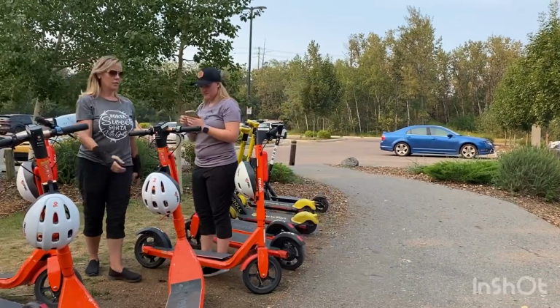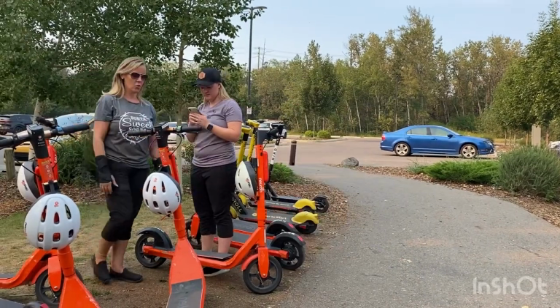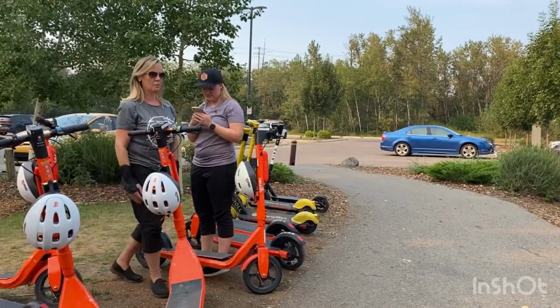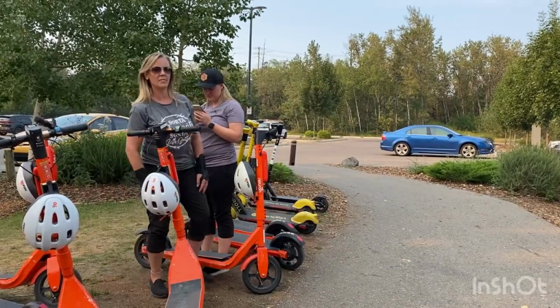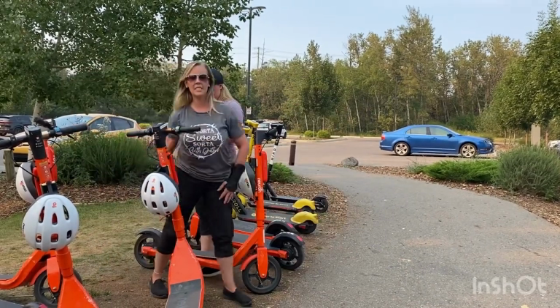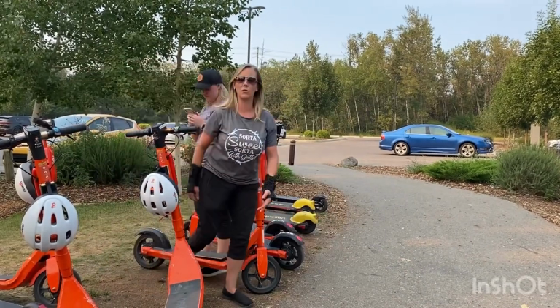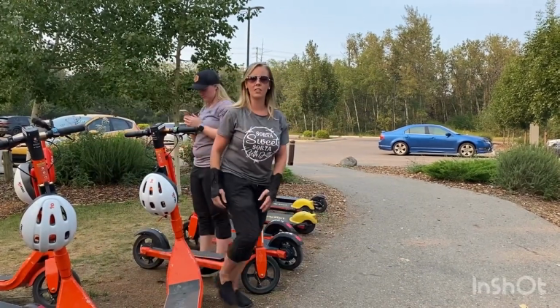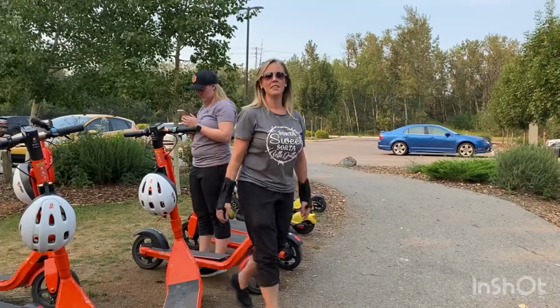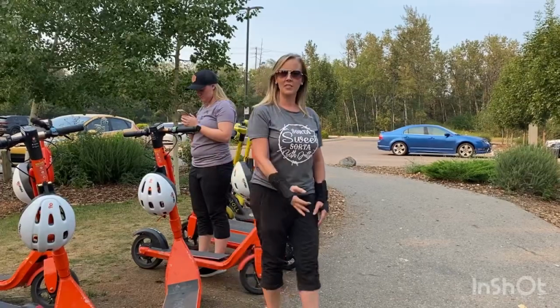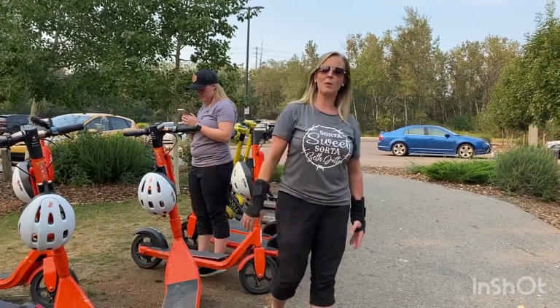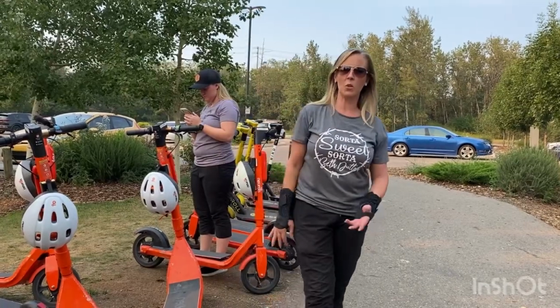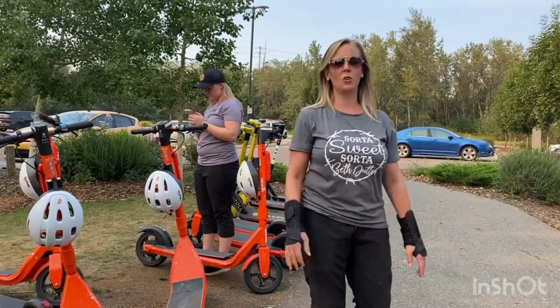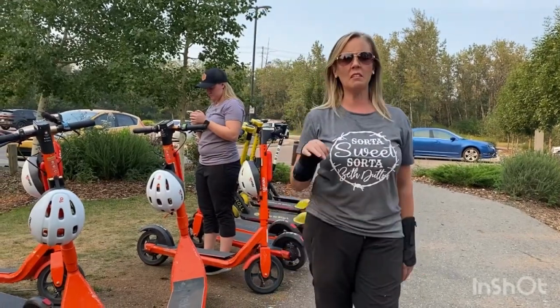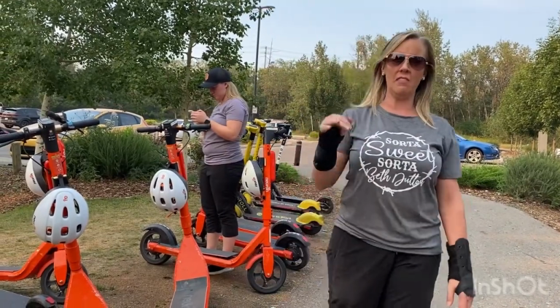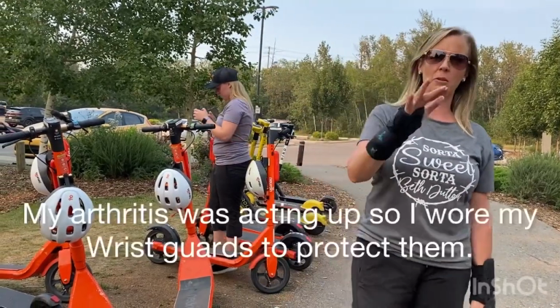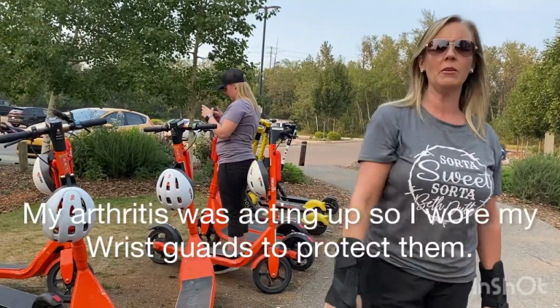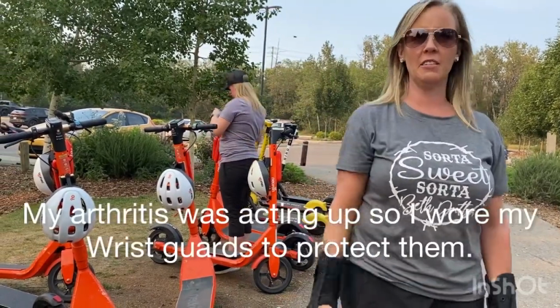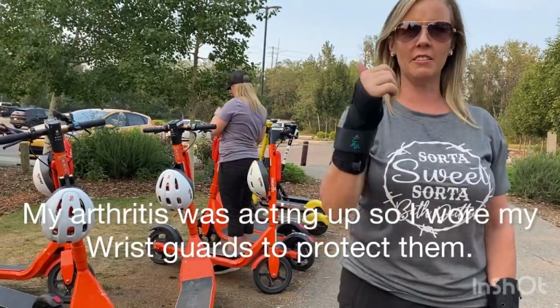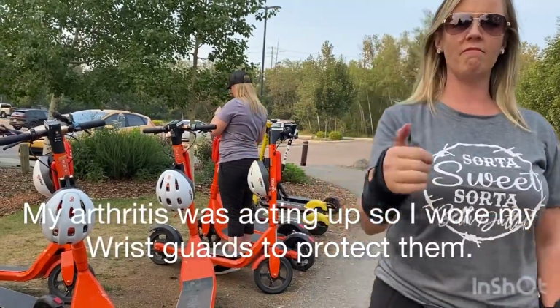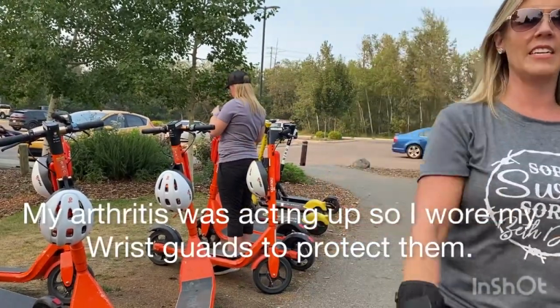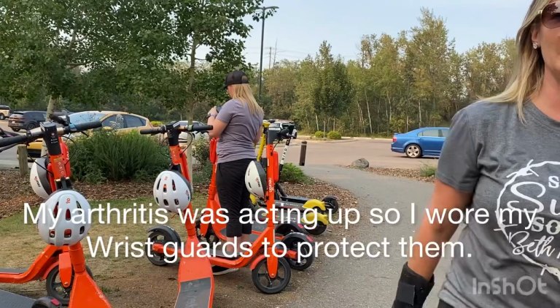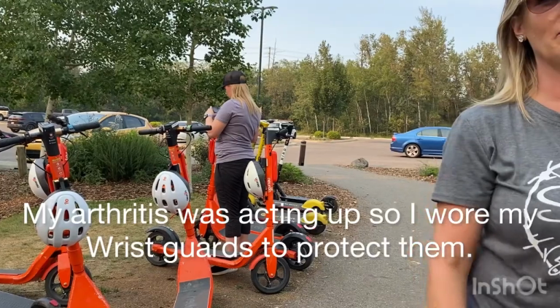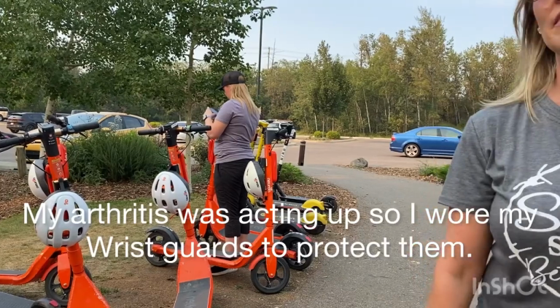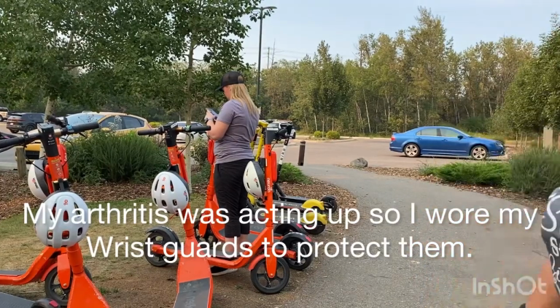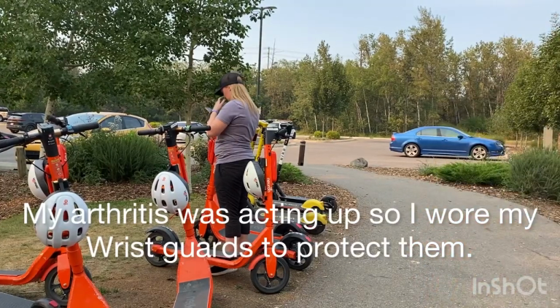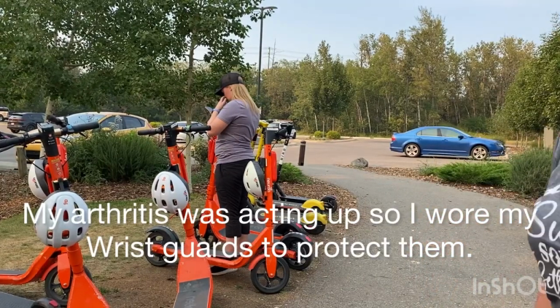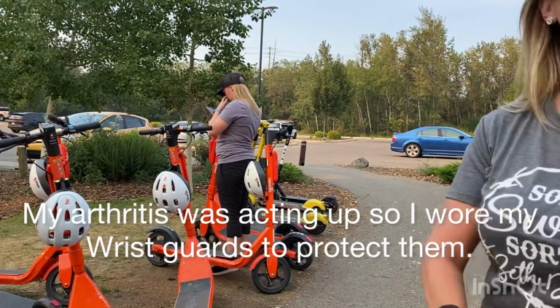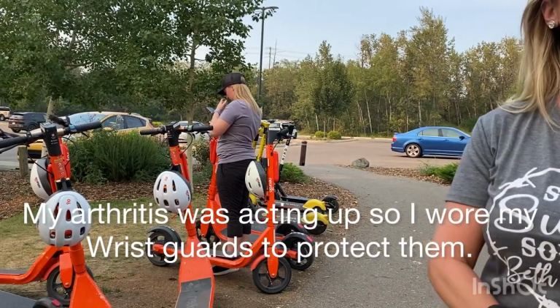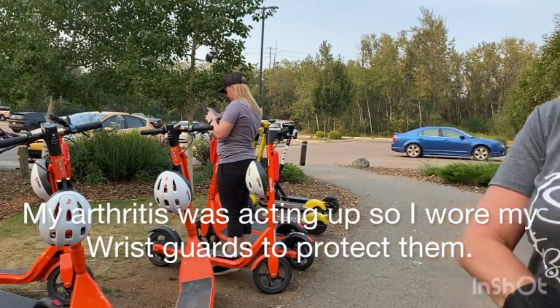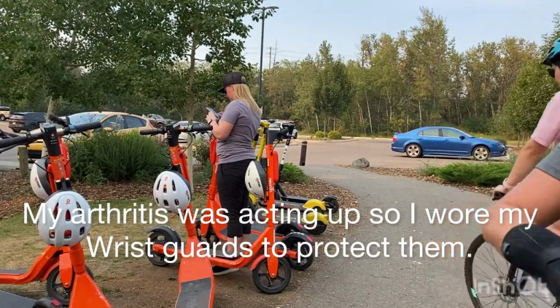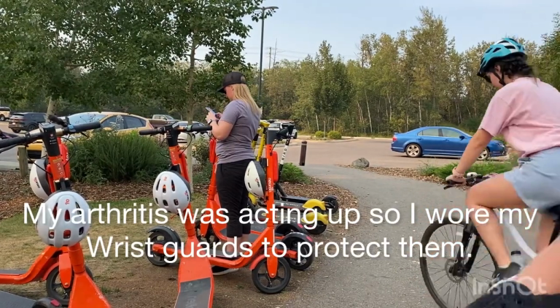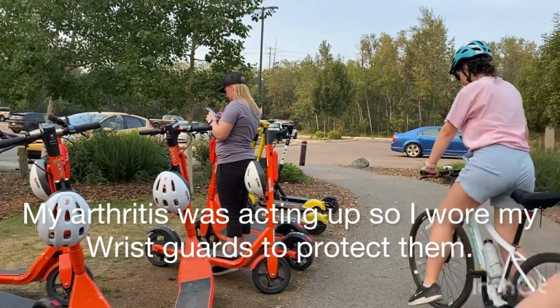It definitely has its downfalls — there are some spots where you're going five kilometers an hour and that is it. And you have to bring your teenager with you to turn on and off the app.